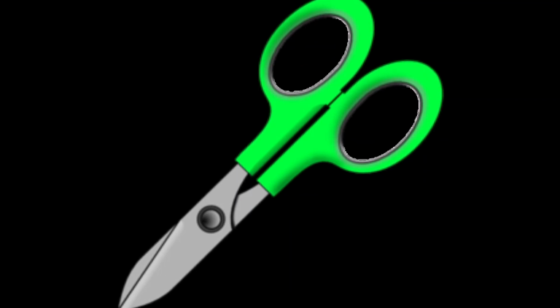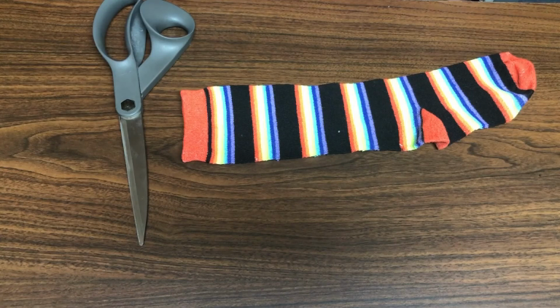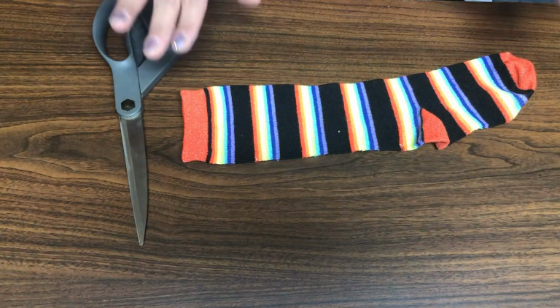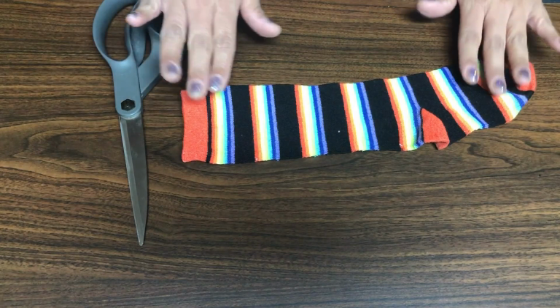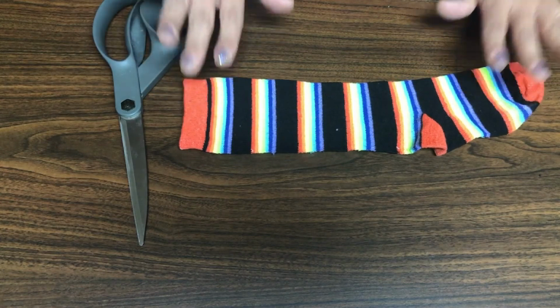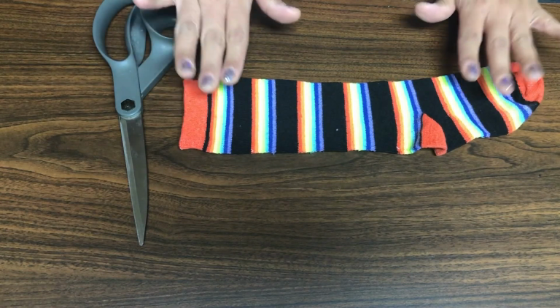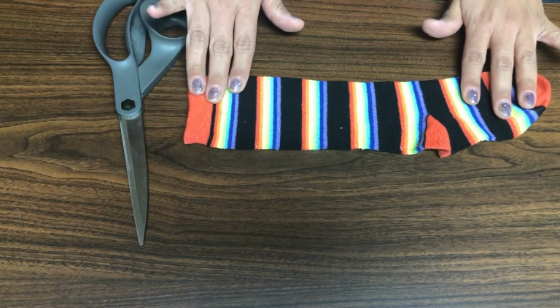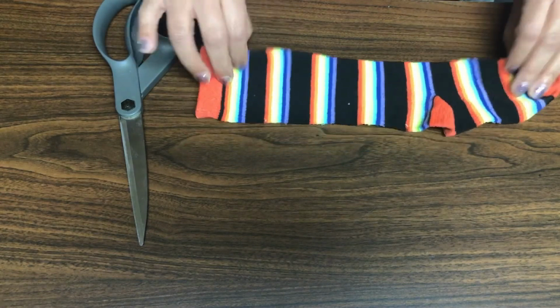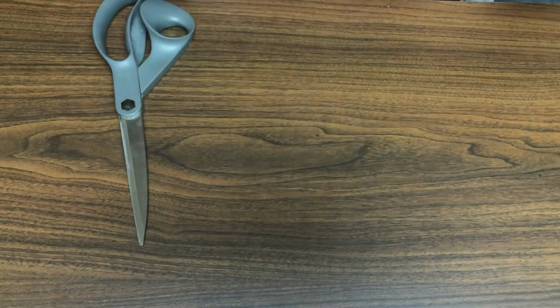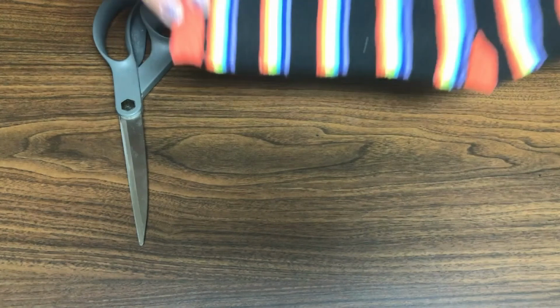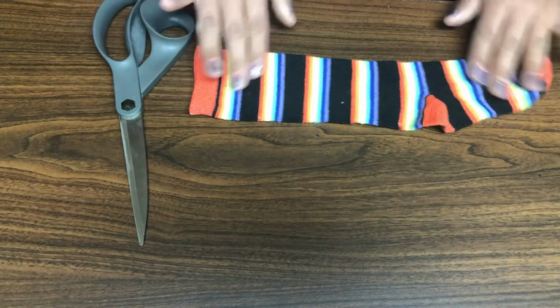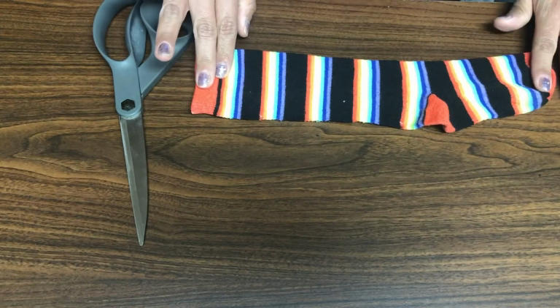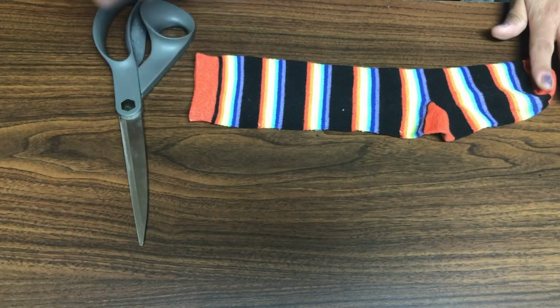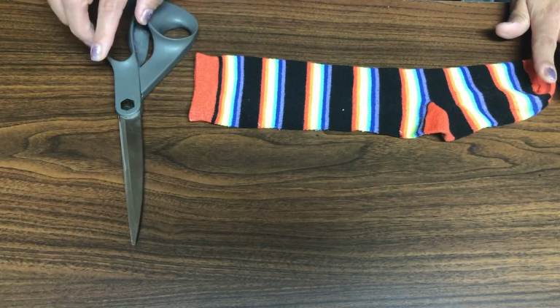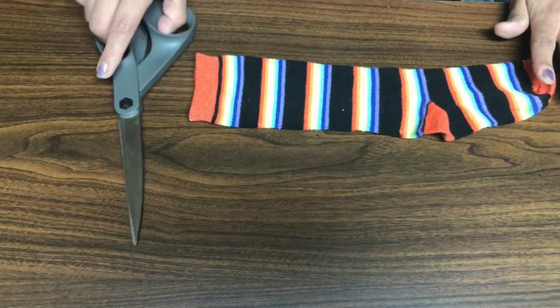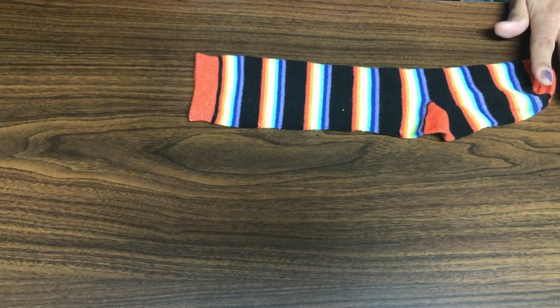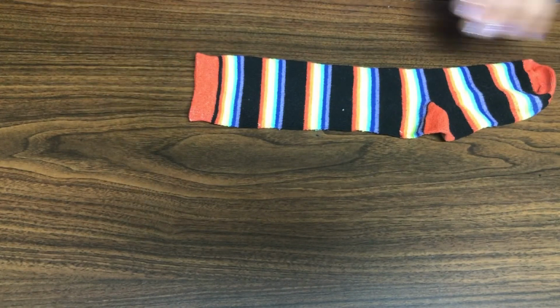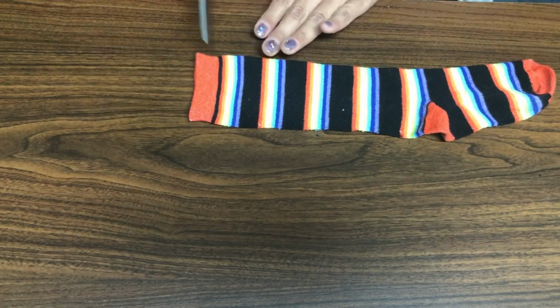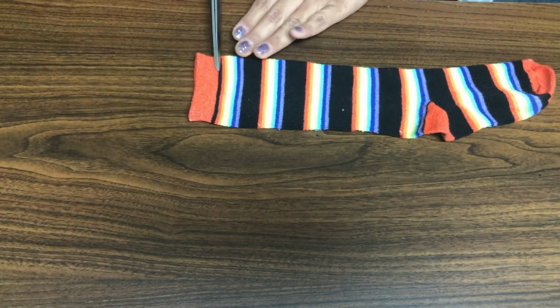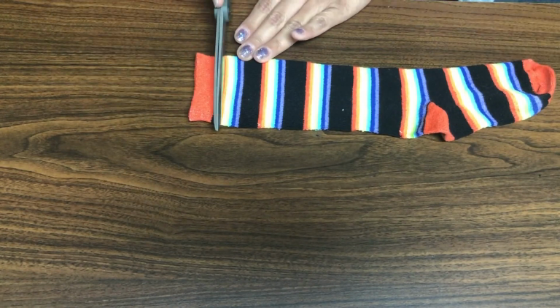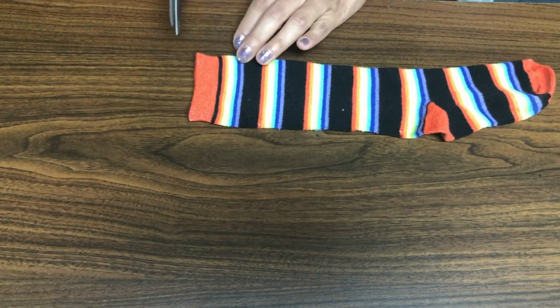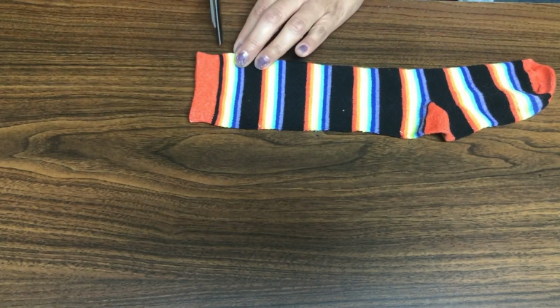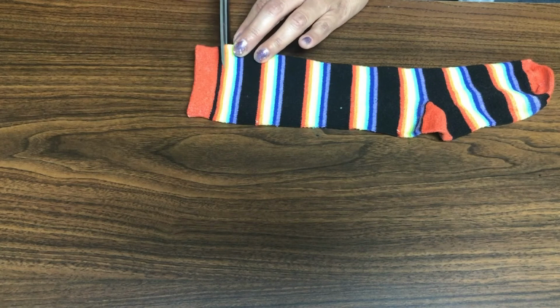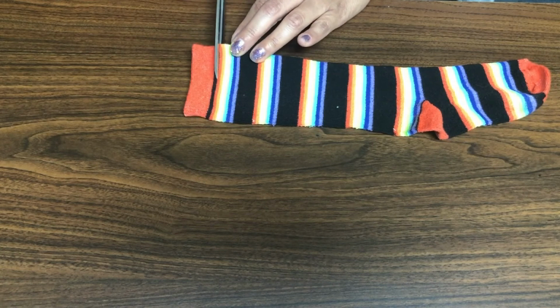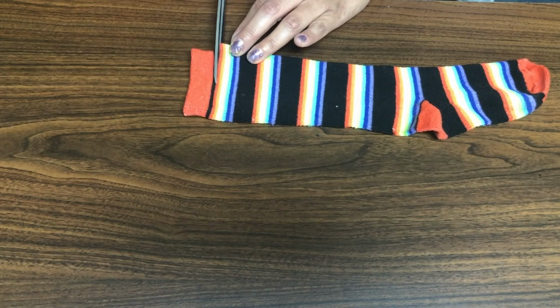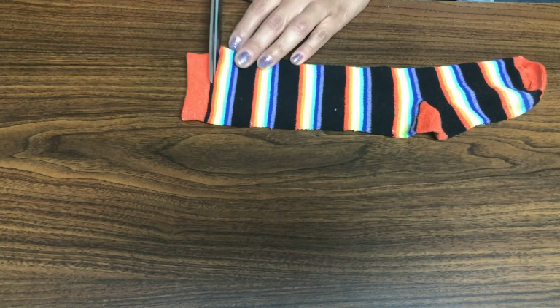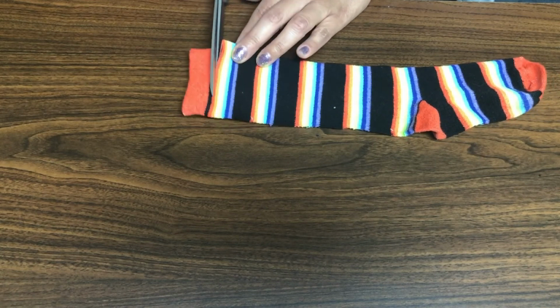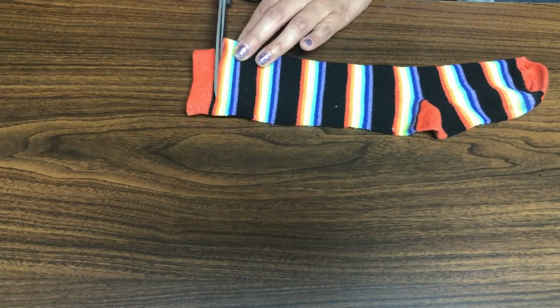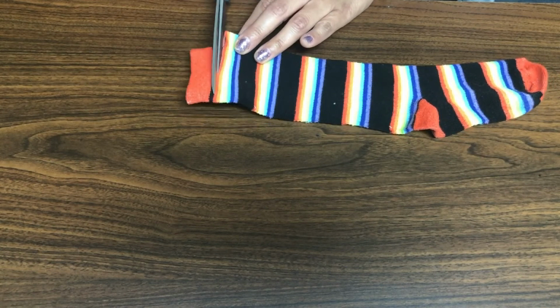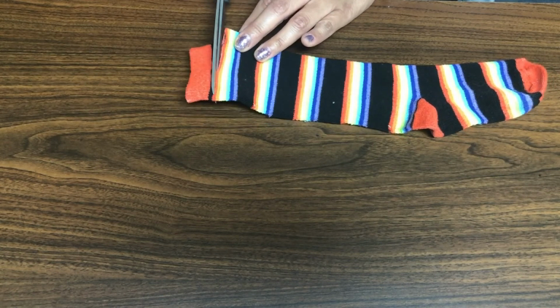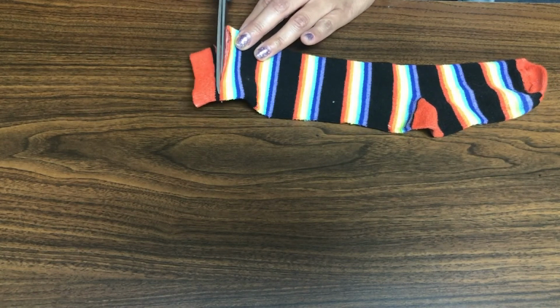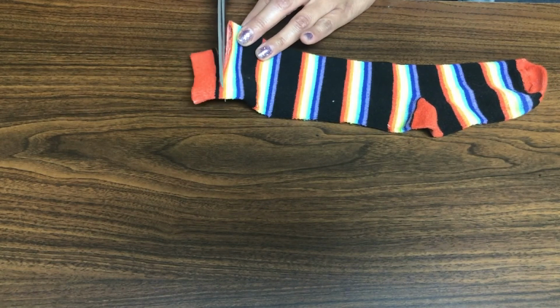All right, today we're going to make a mask out of a sock. I'm going to take one long sock, and I have my scissors here. I'm going to start by cutting the top portion off here of the sock. I'm going to be careful with my scissors — obviously I don't want to cut myself.